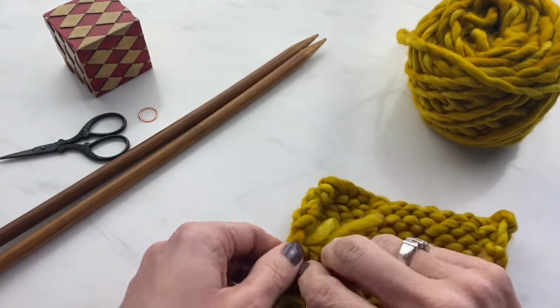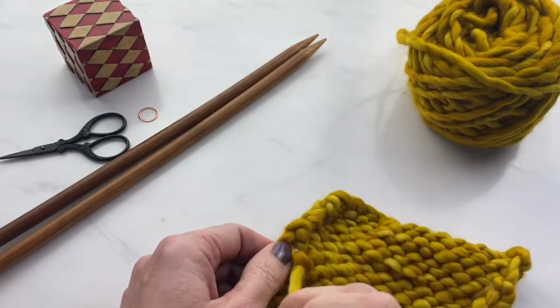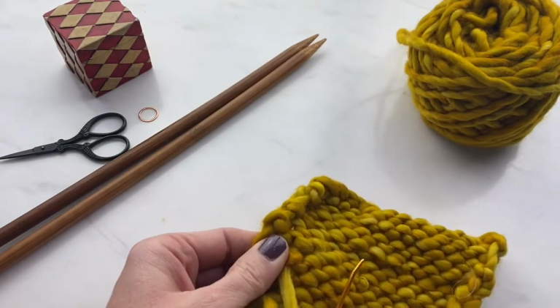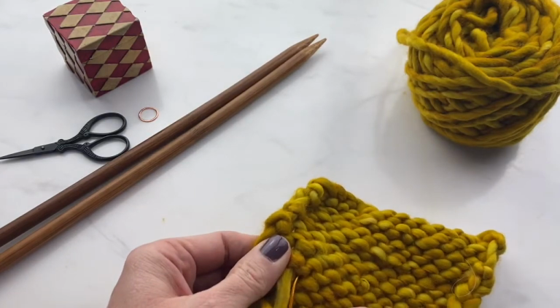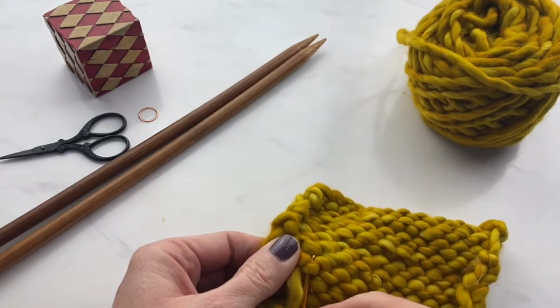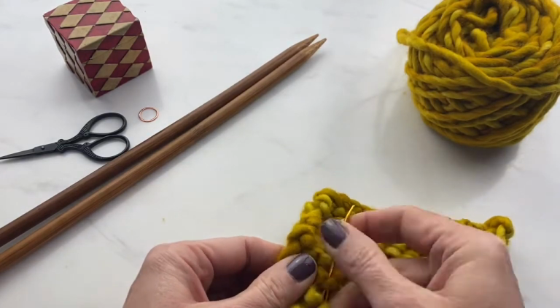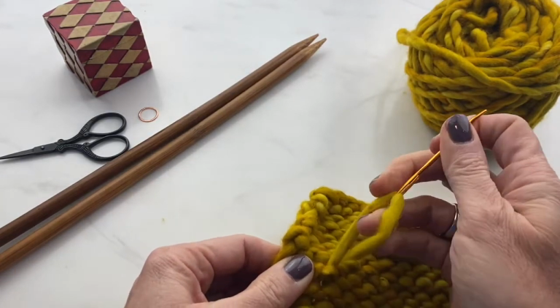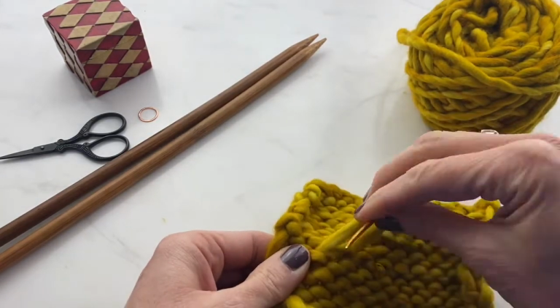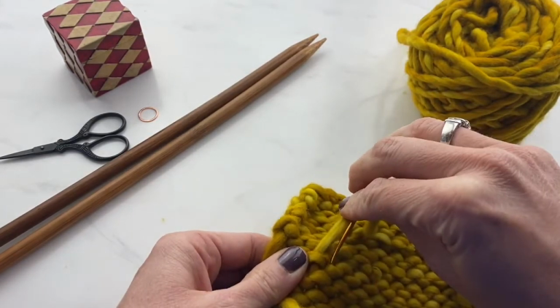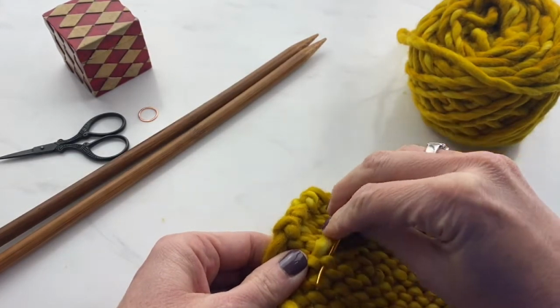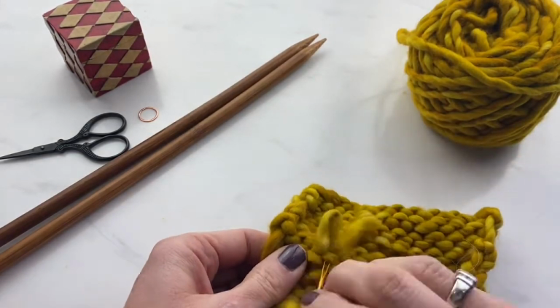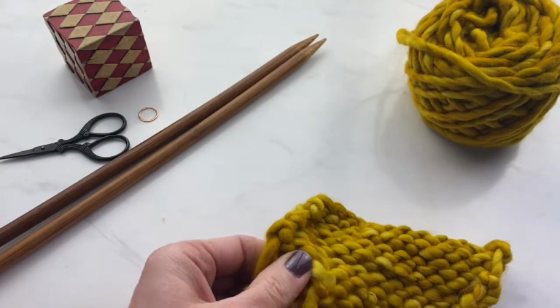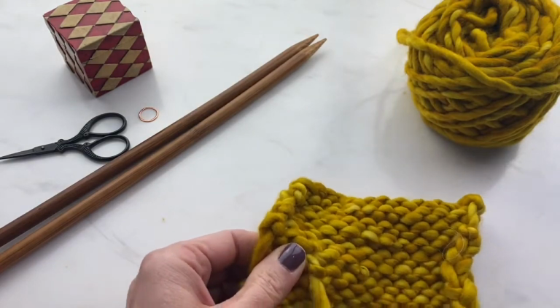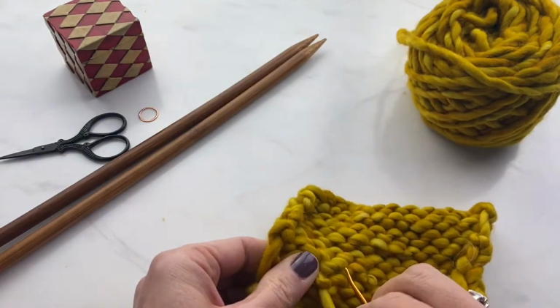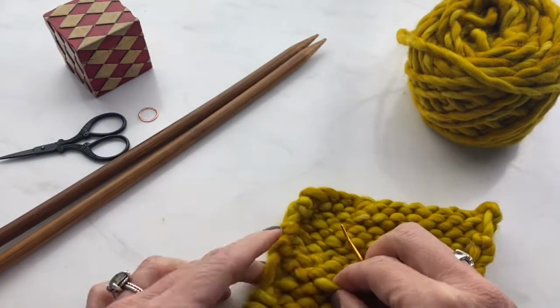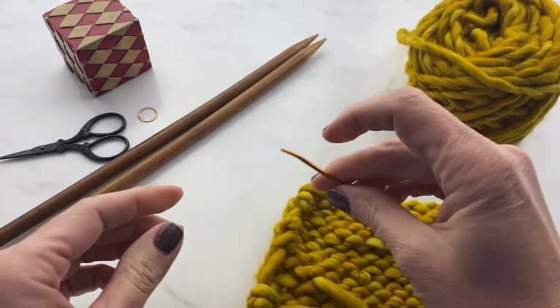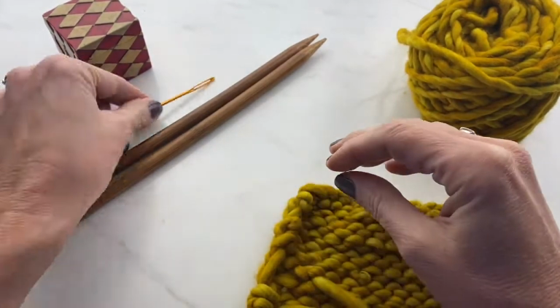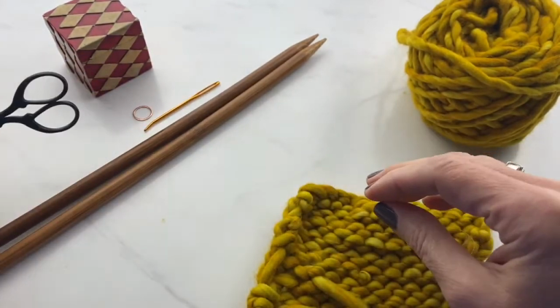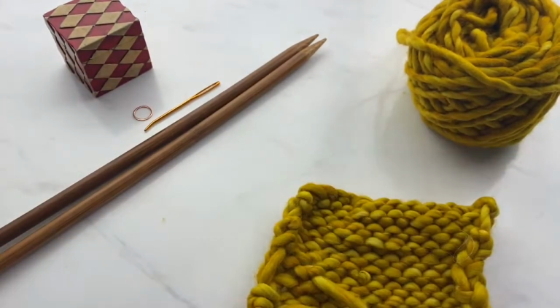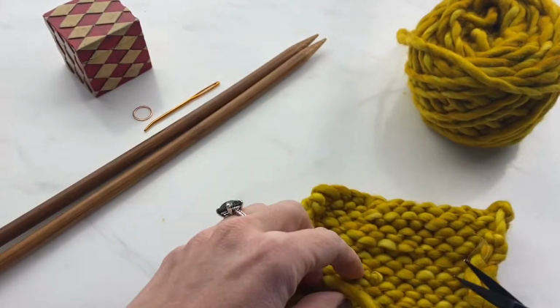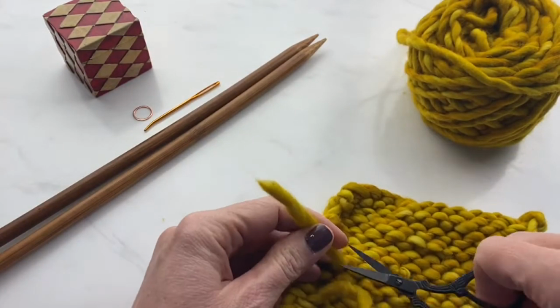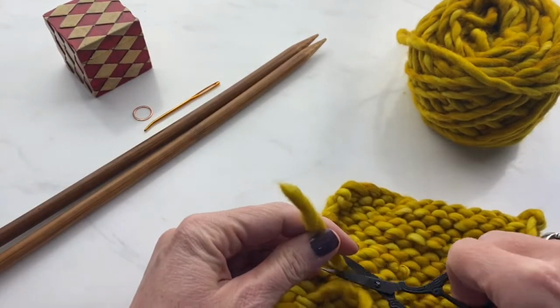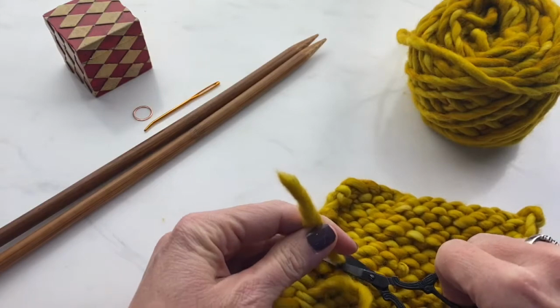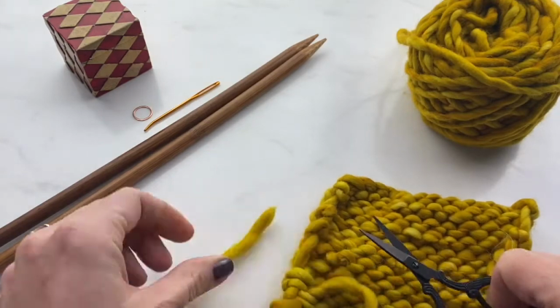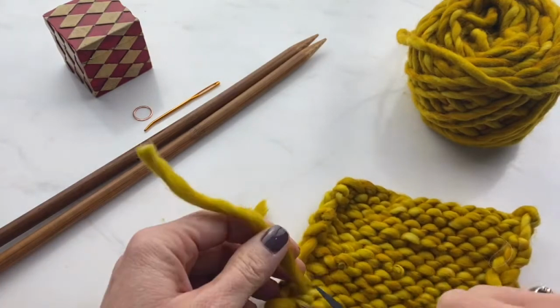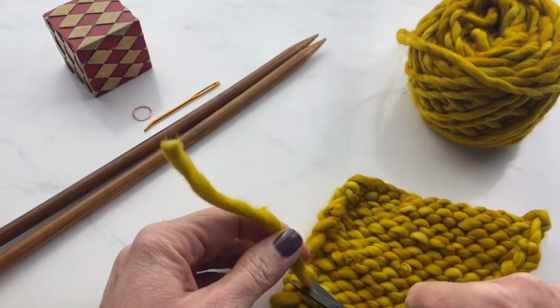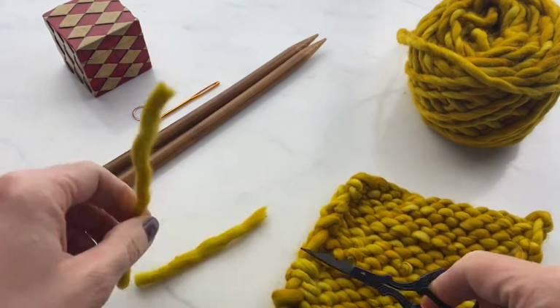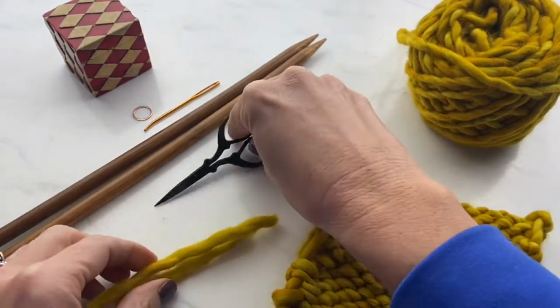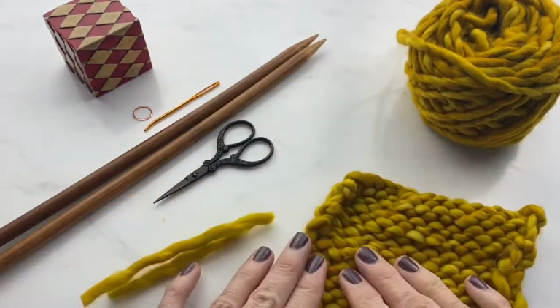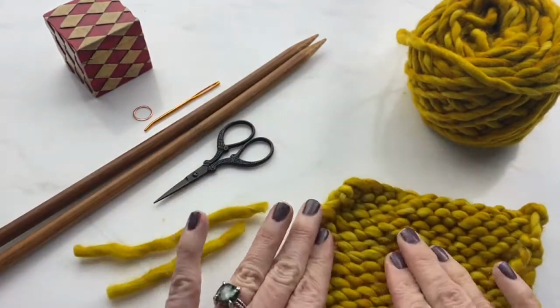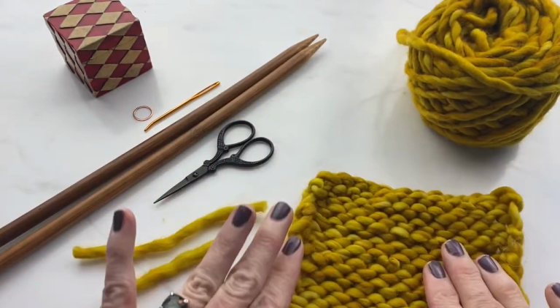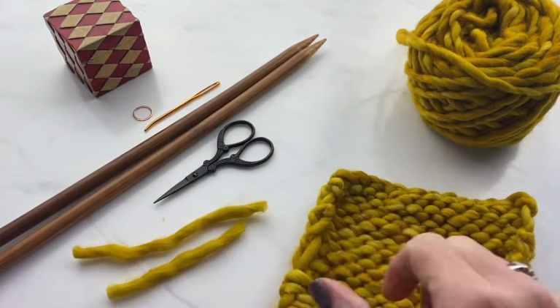Once you're done weaving in your yarn ends, you're just going to cut off the end, kind of squish it around a little, and that's it.